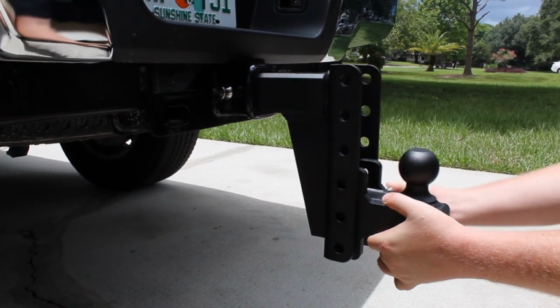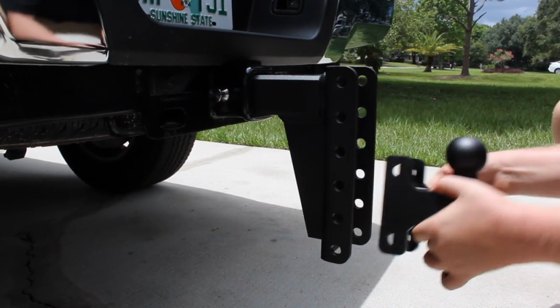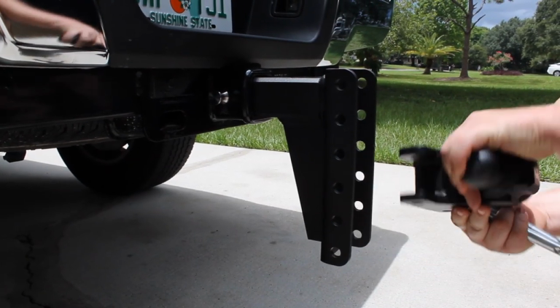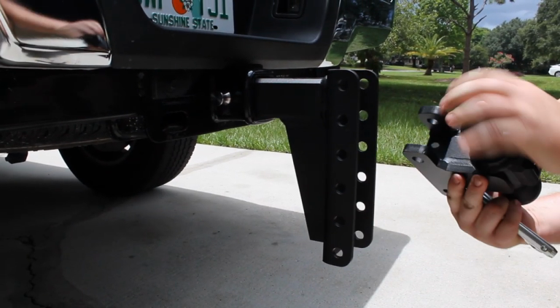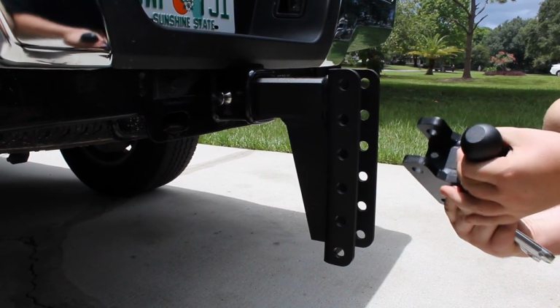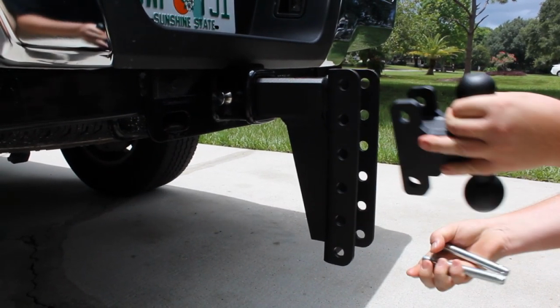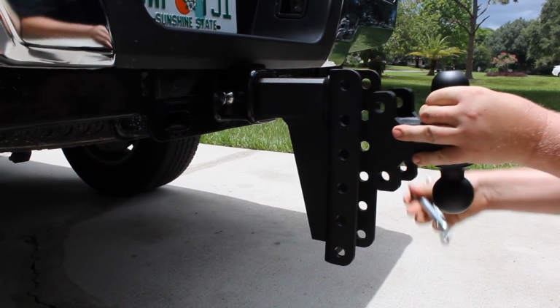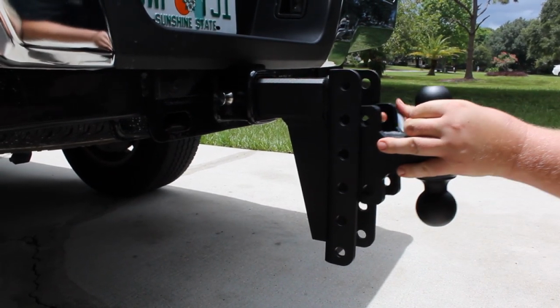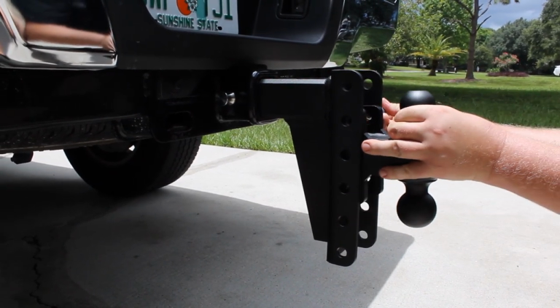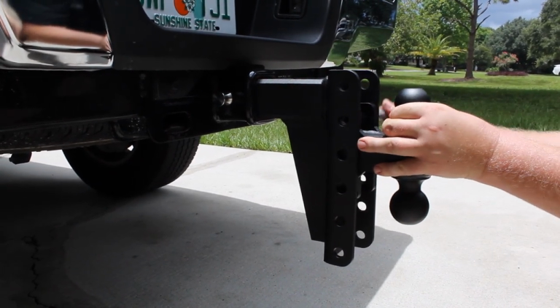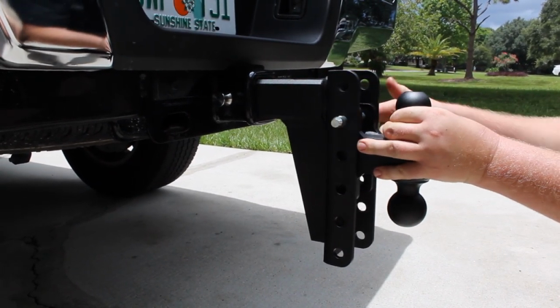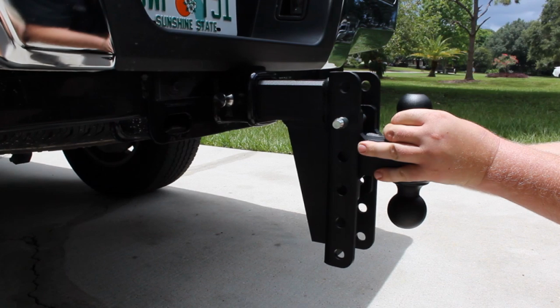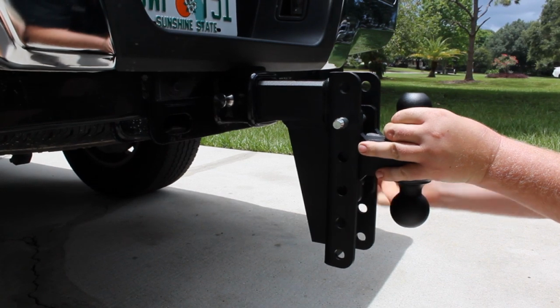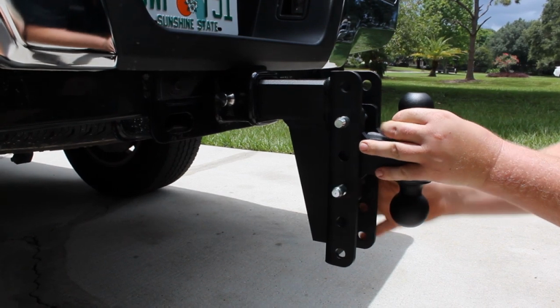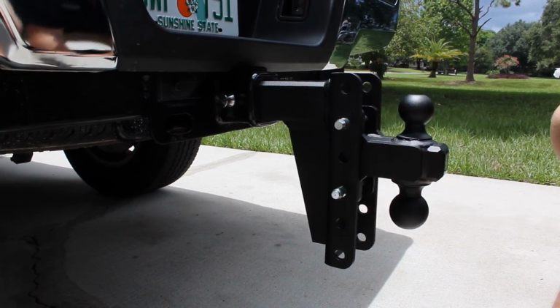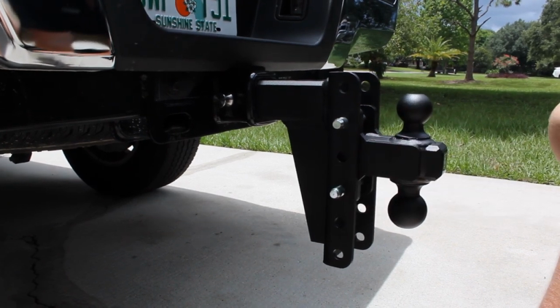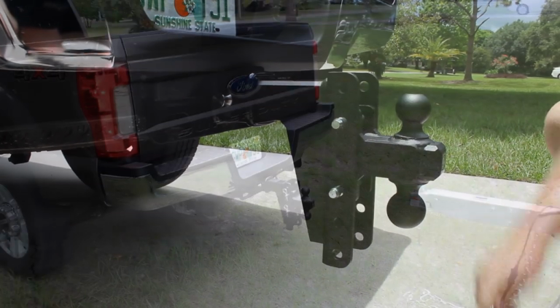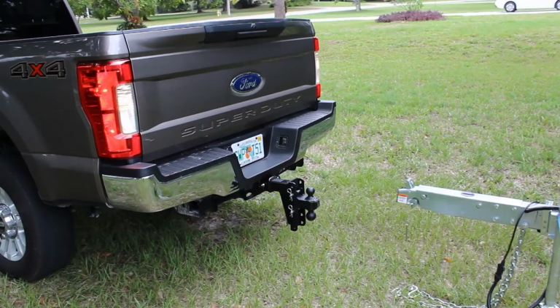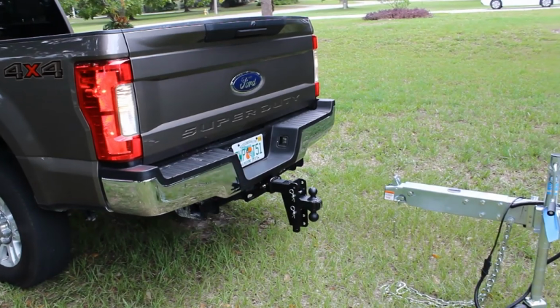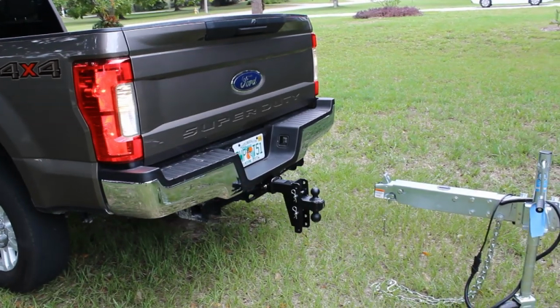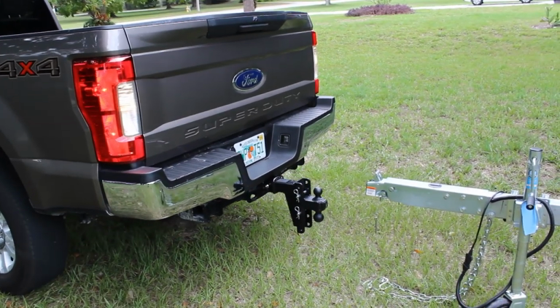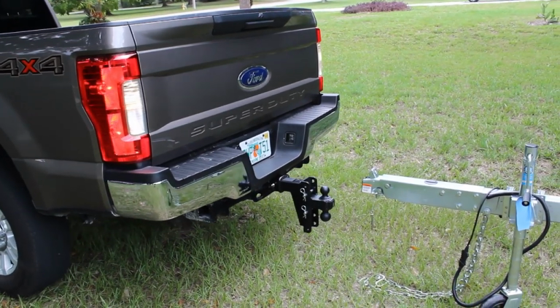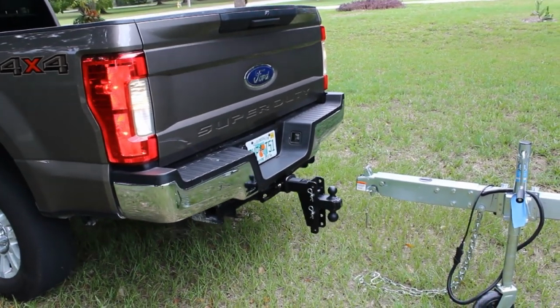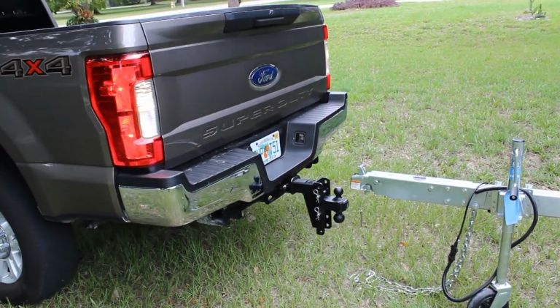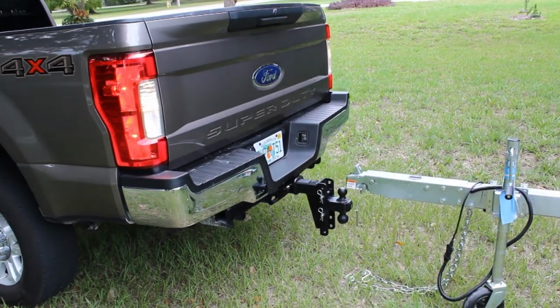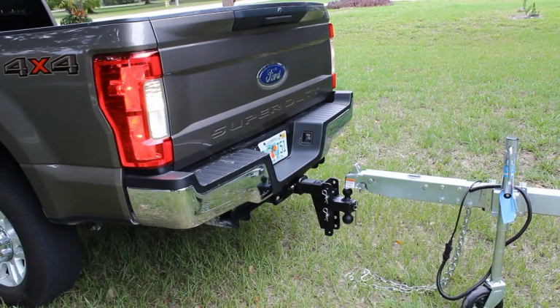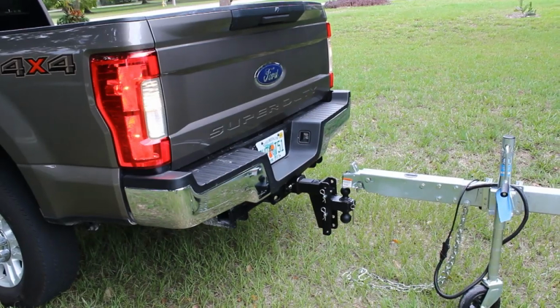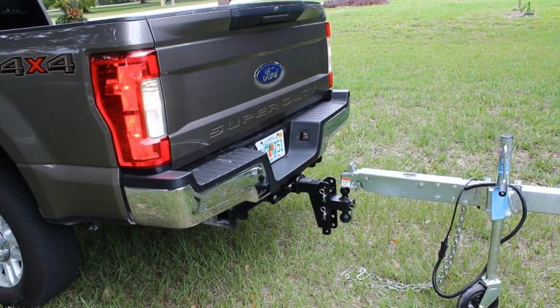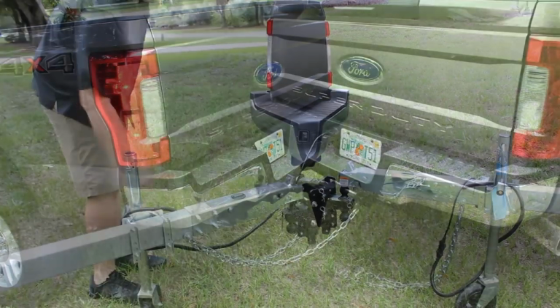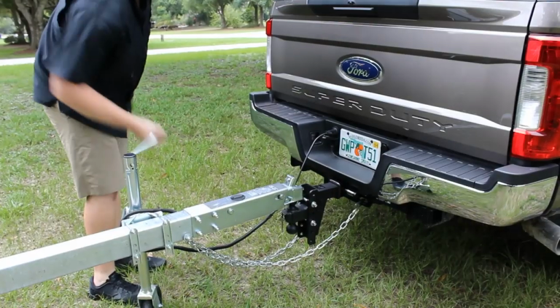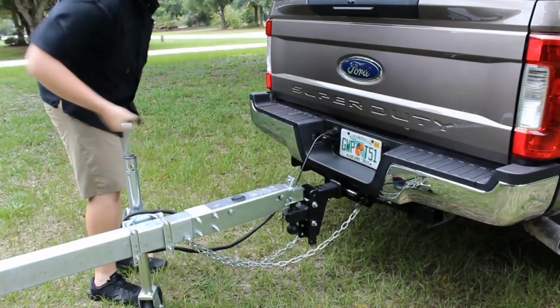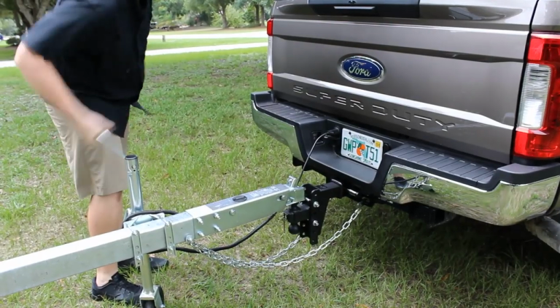The dual ball is easily adjusted by removing the two 5/8 pins and moving the ball up or down to the desired position. A Bulletproof Hitch complements the look of your vehicle and makes hooking up to your trailer easy and simple.